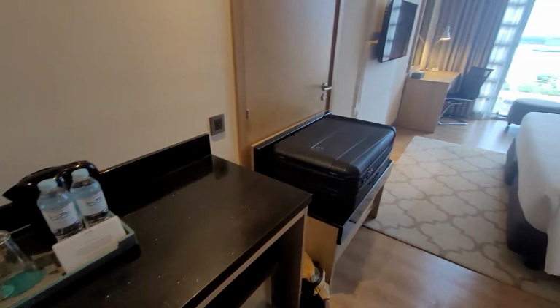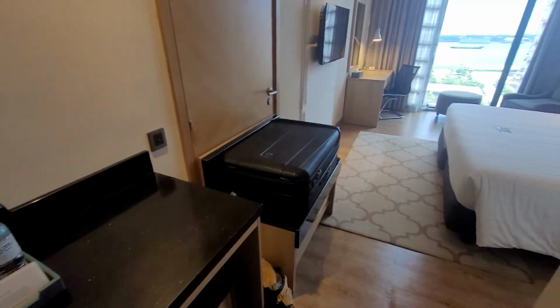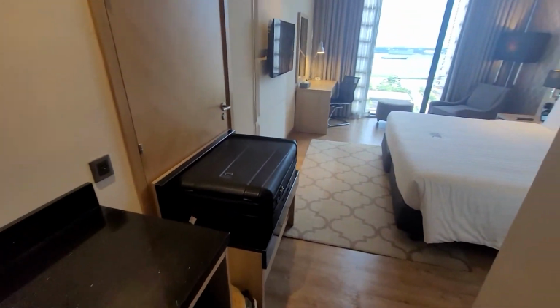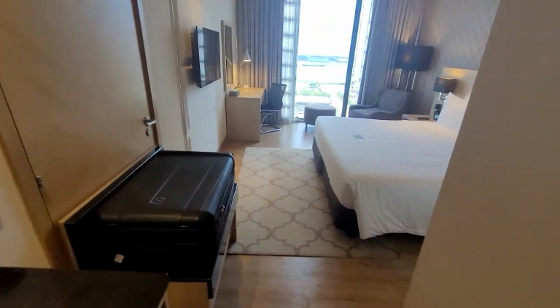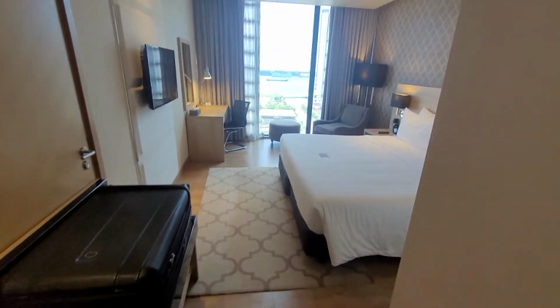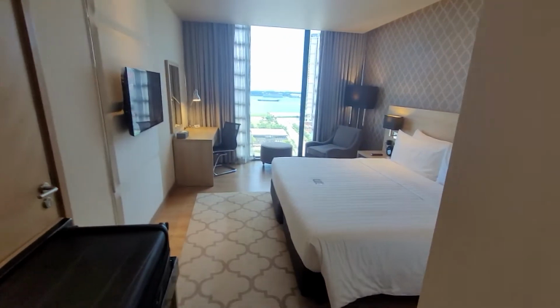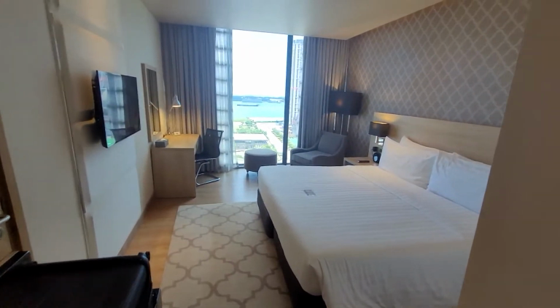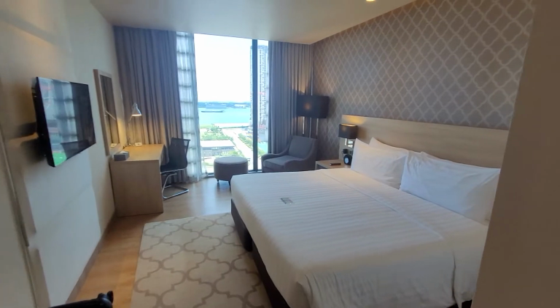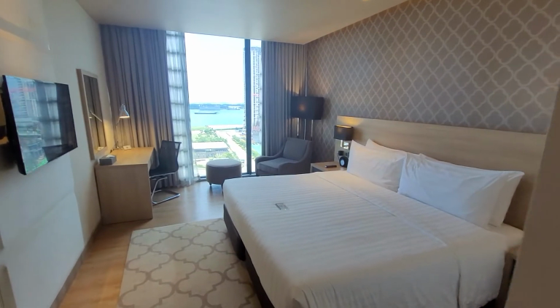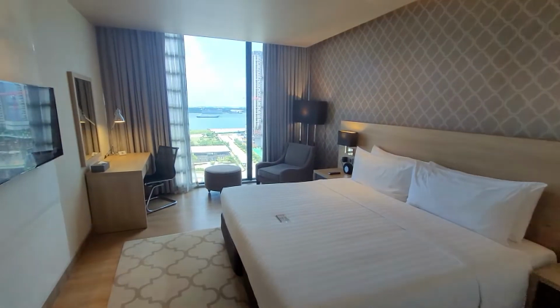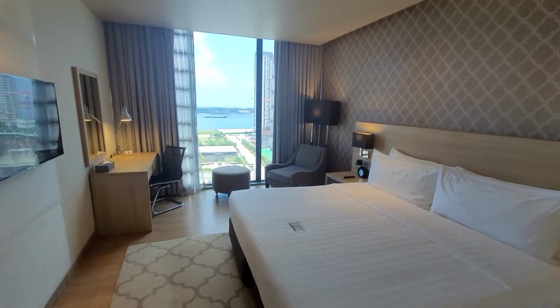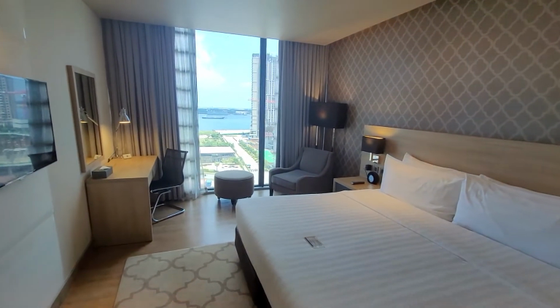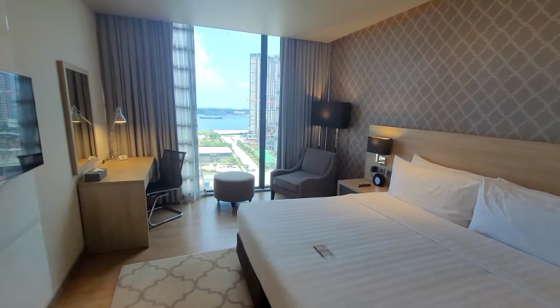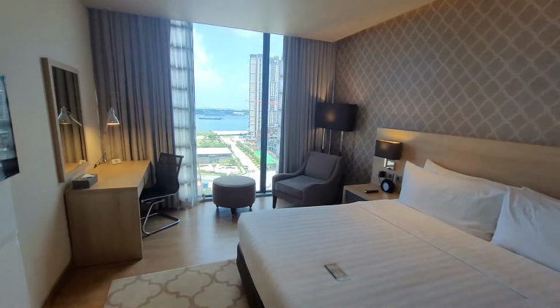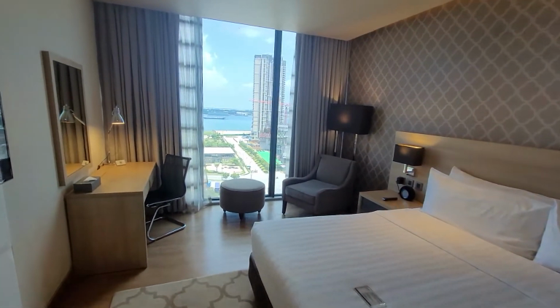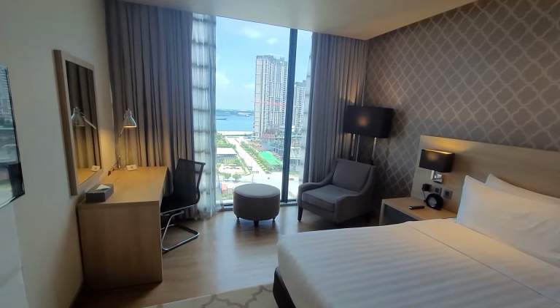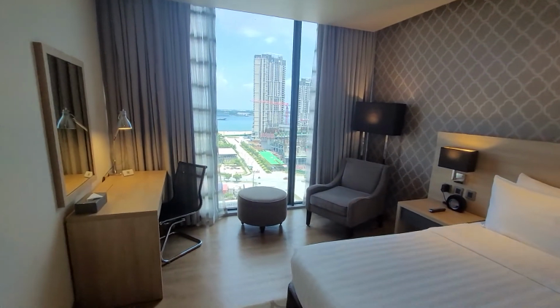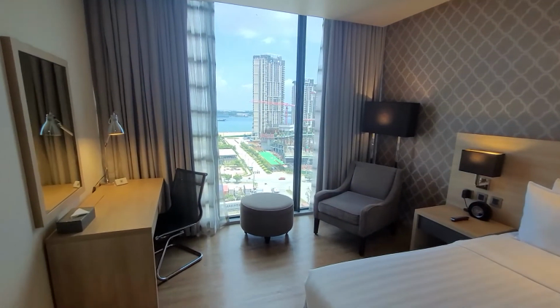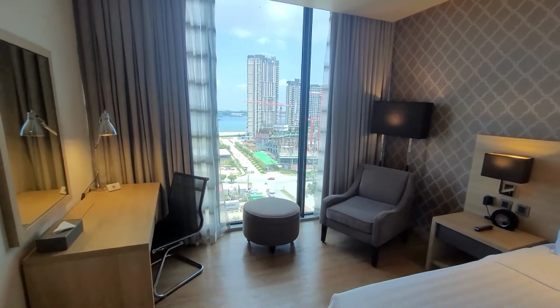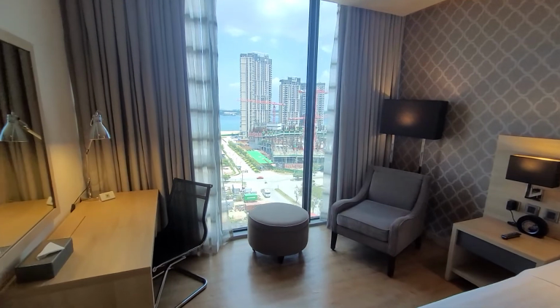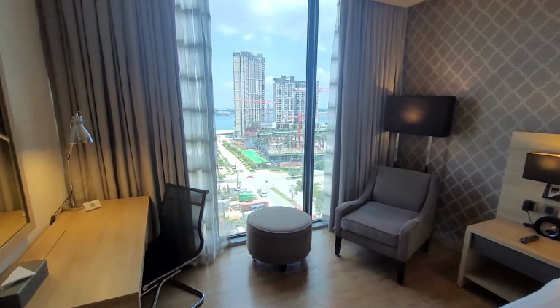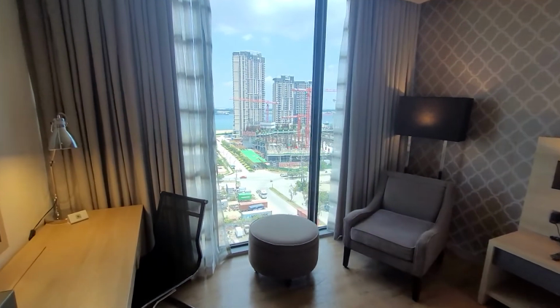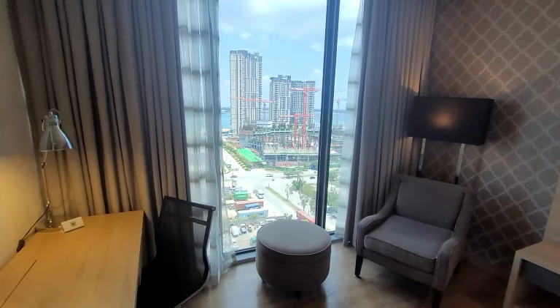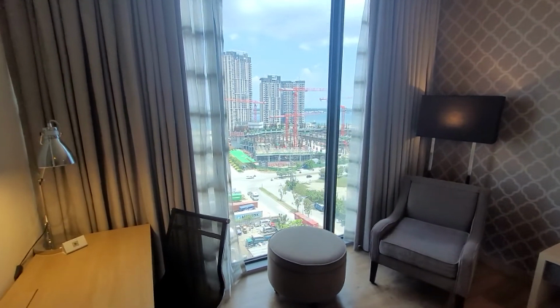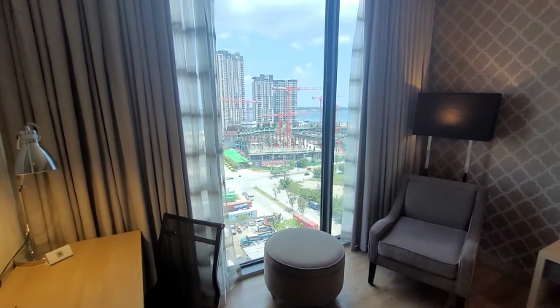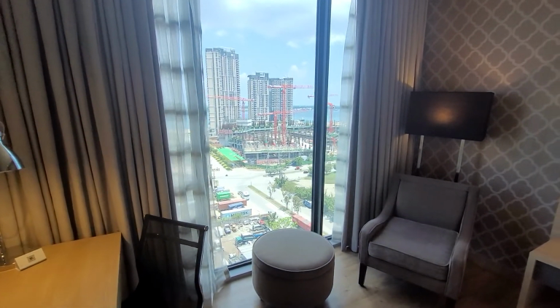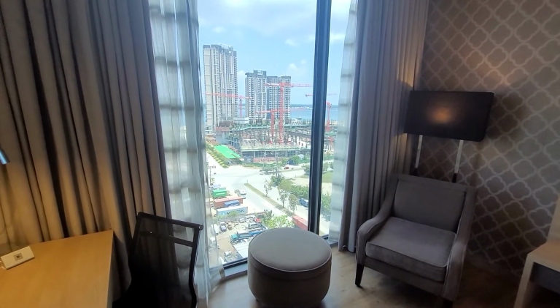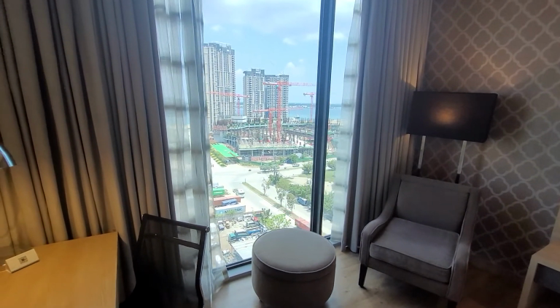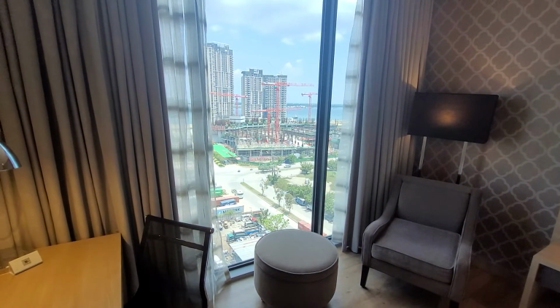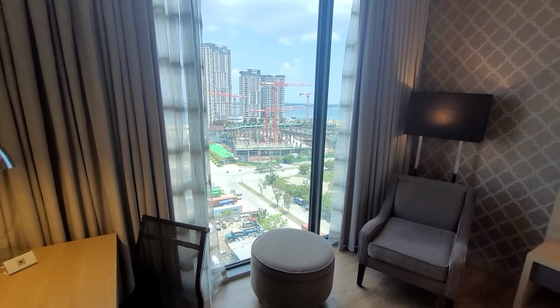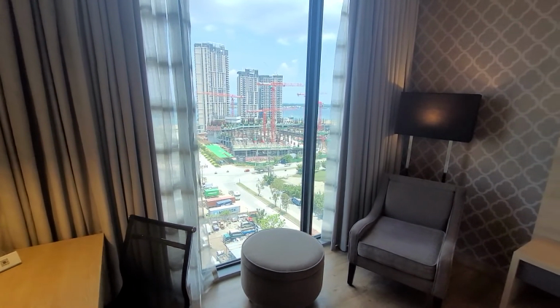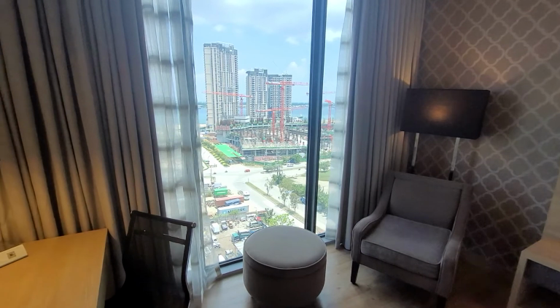I was told when they very first opened, they were trying to go for six-star status. I don't think they've achieved that, but it's still a nice place to spend for $48 a night. I don't think you can complain. Room 1513, Baye Hotel.